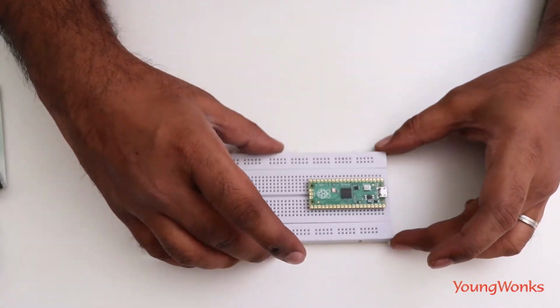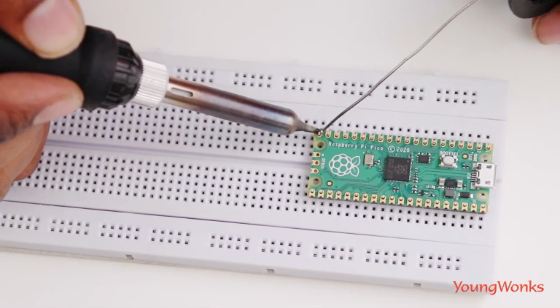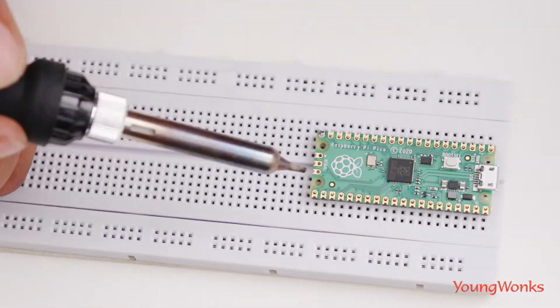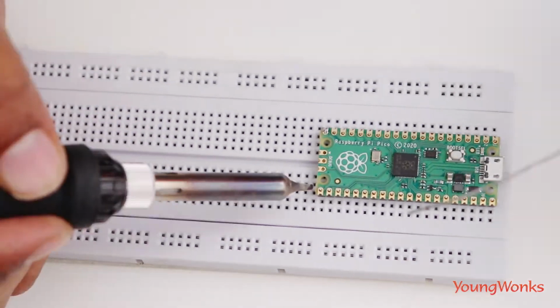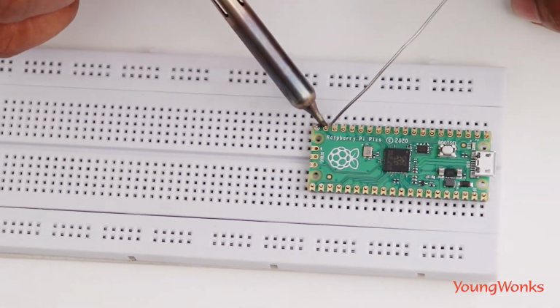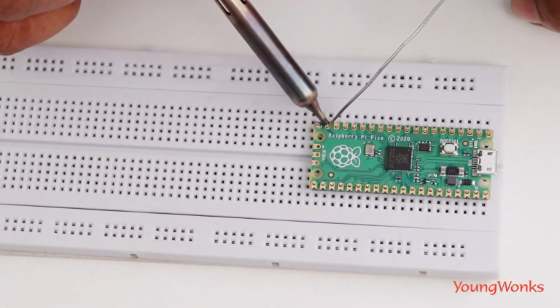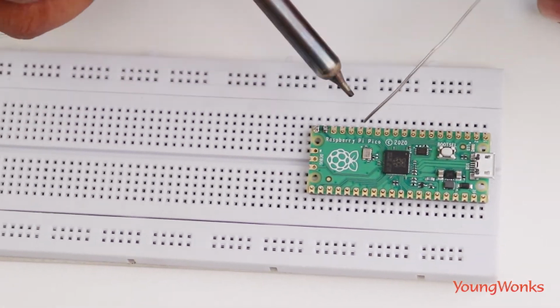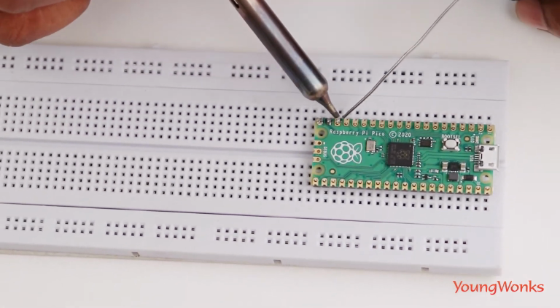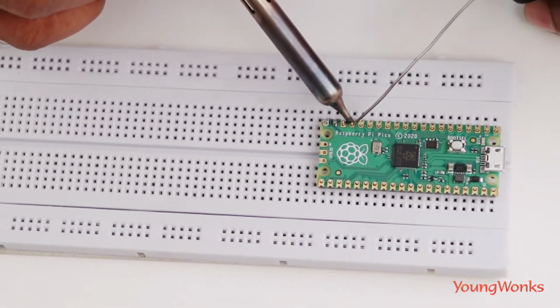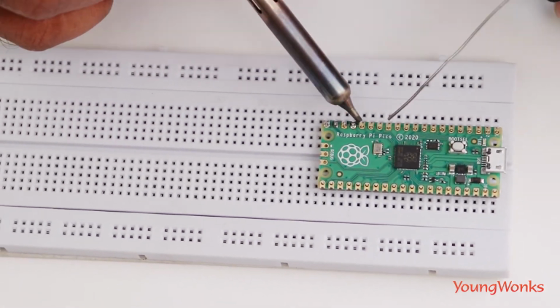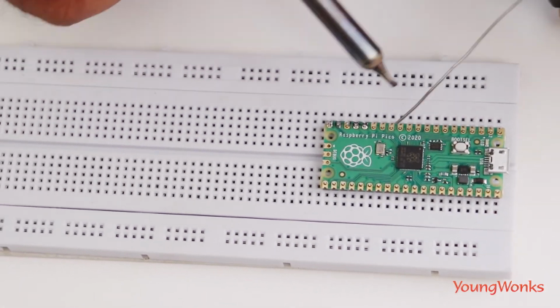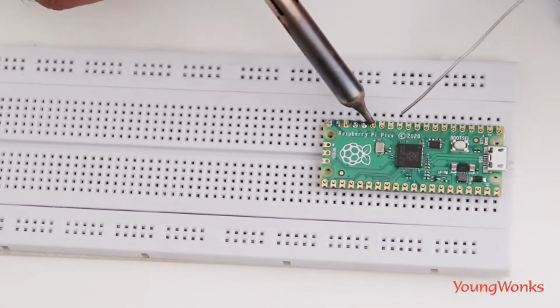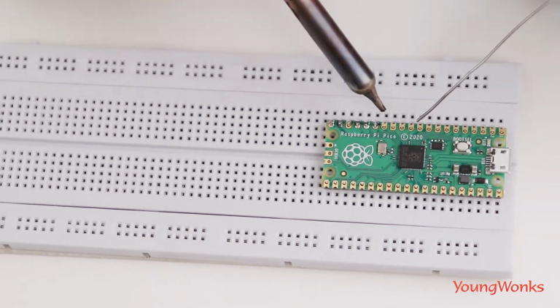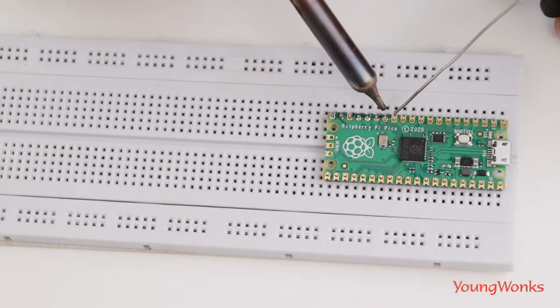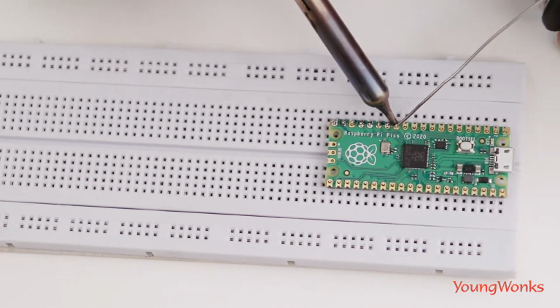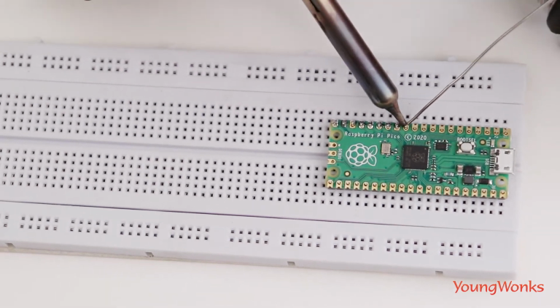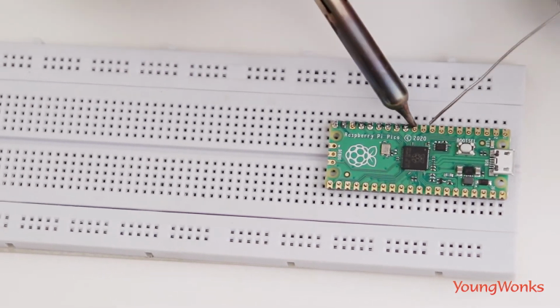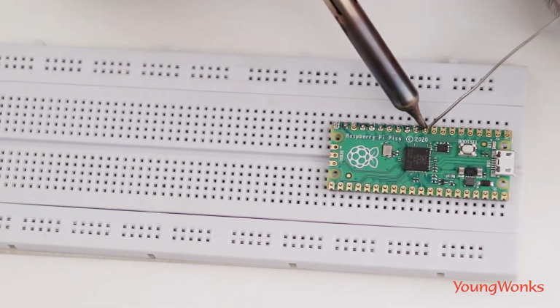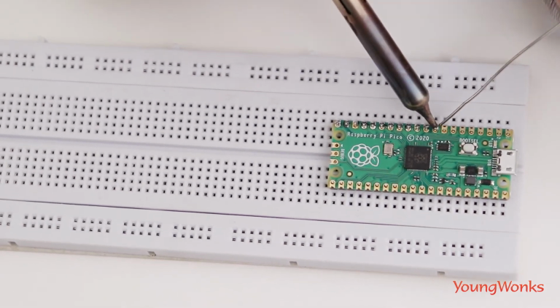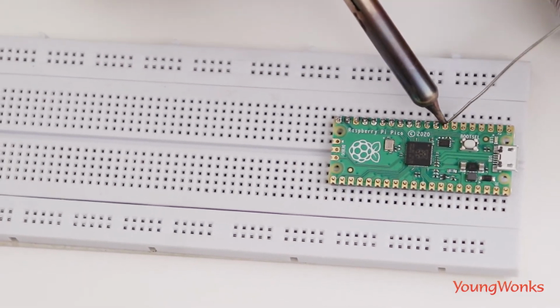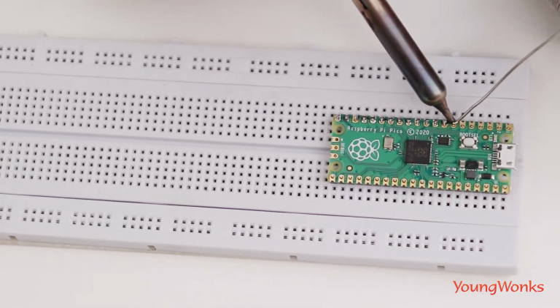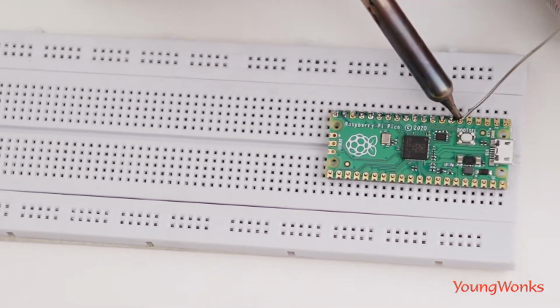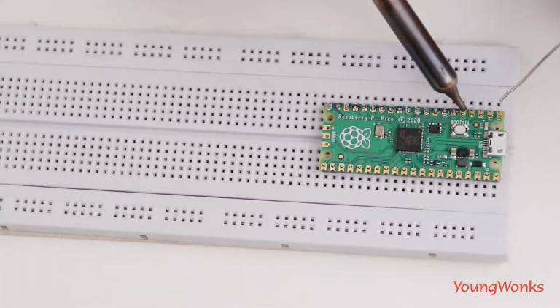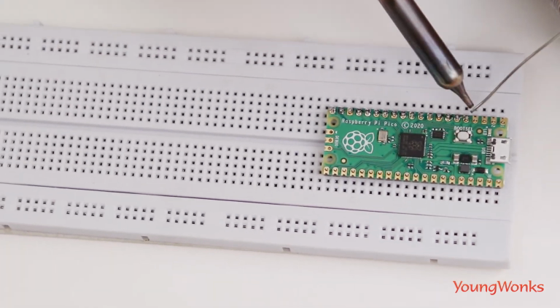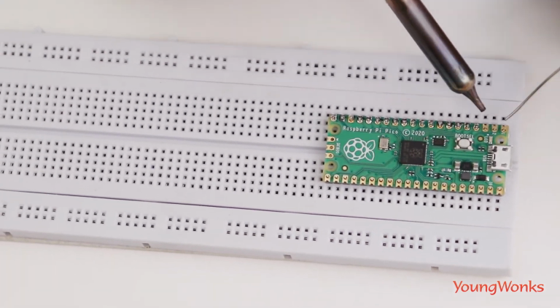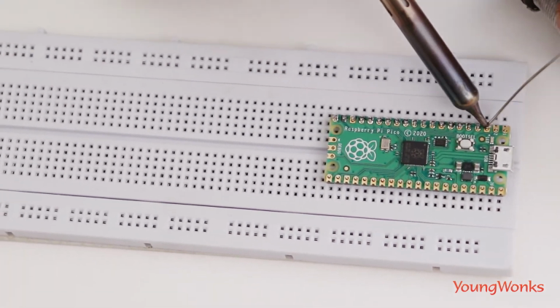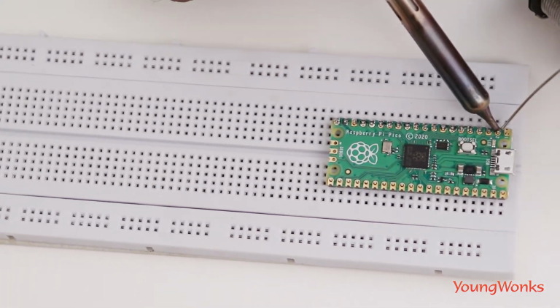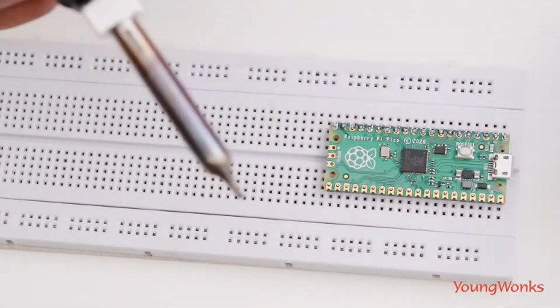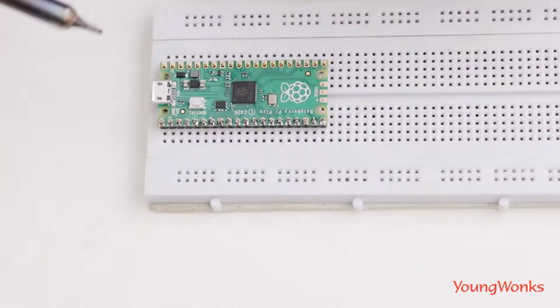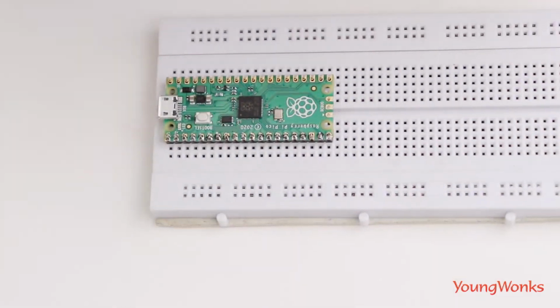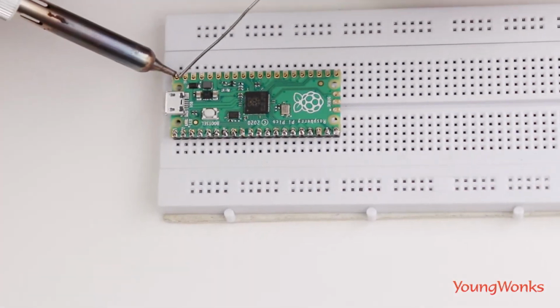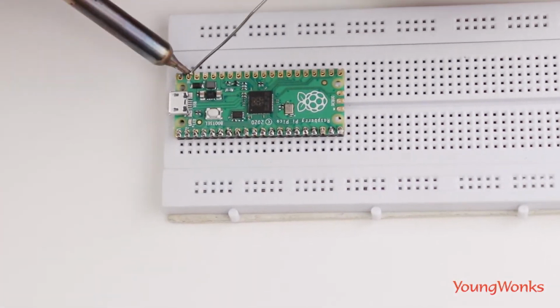So now we're going to need to solder on the headers. We're going to take a little while and do that real quick.